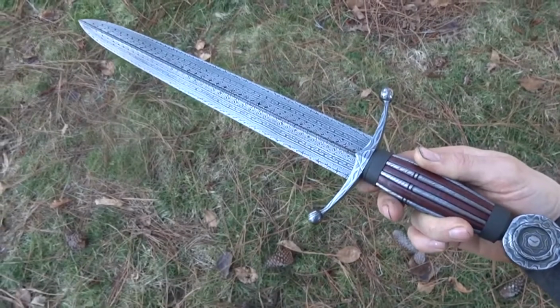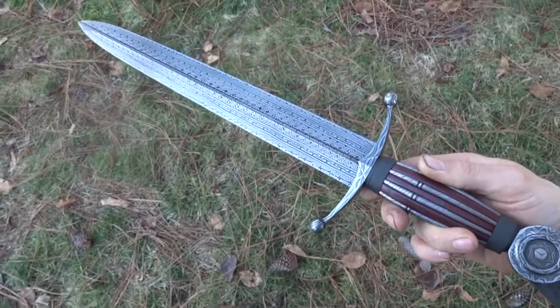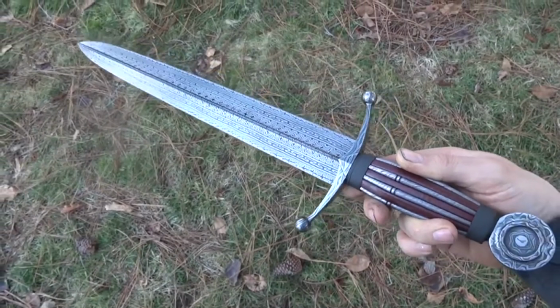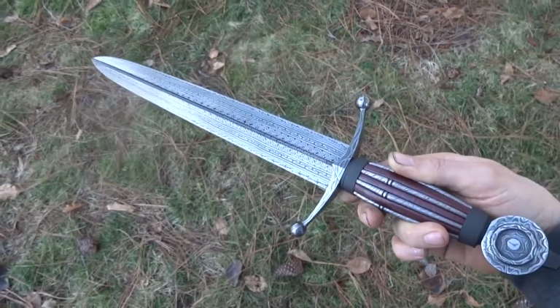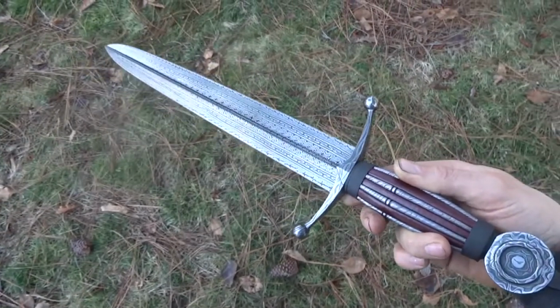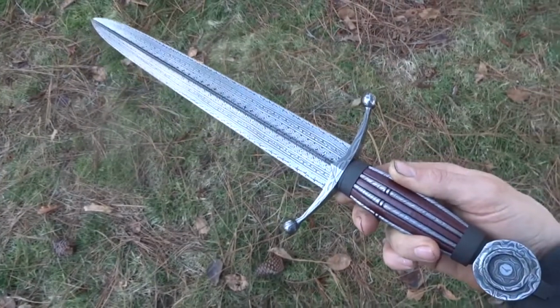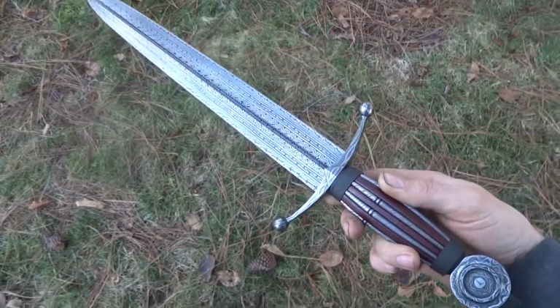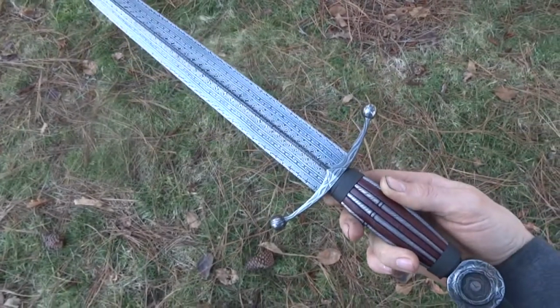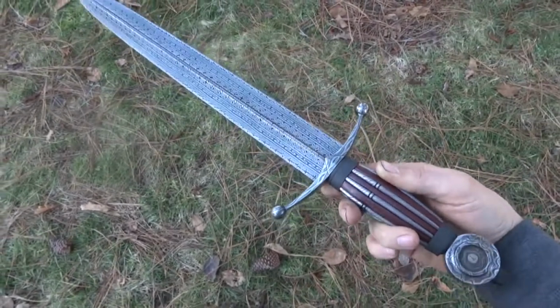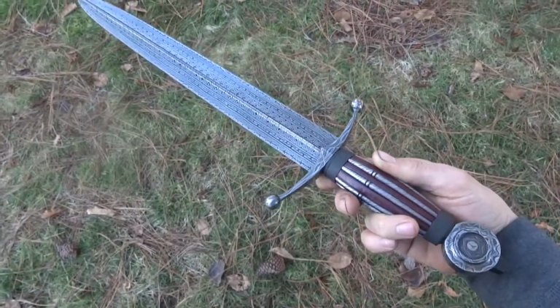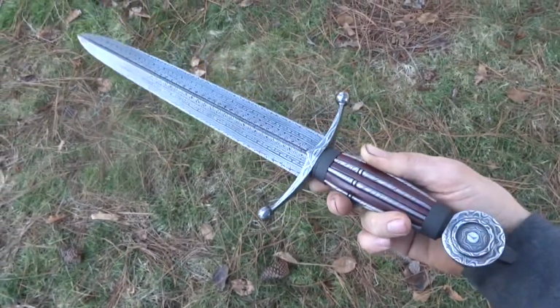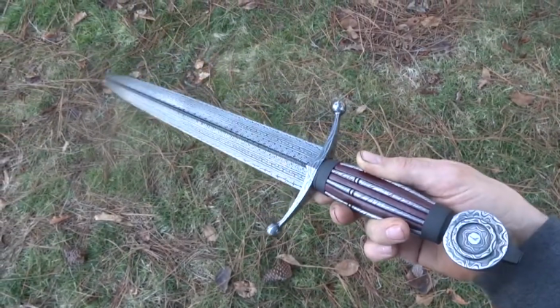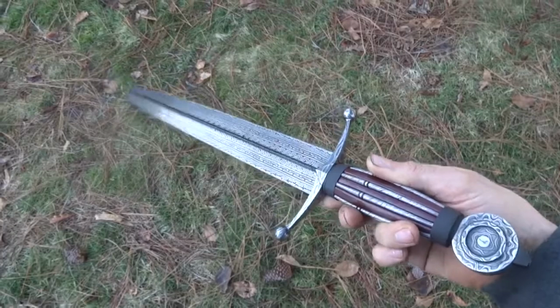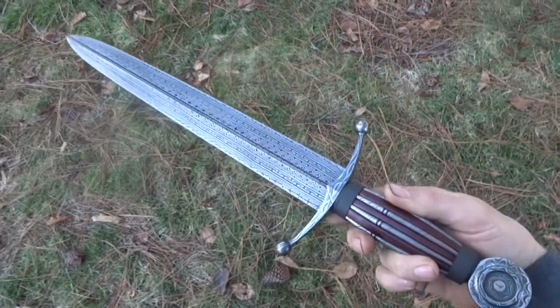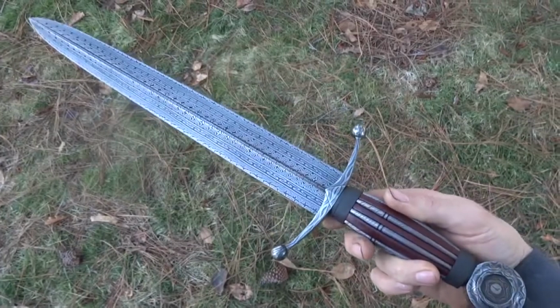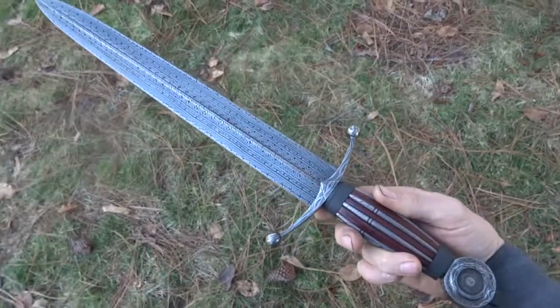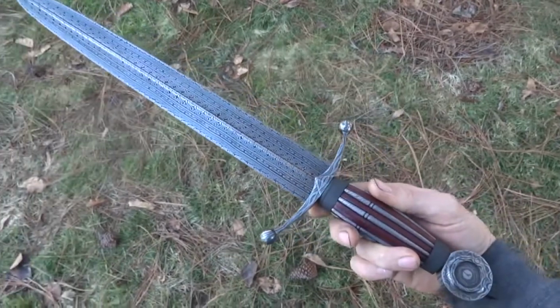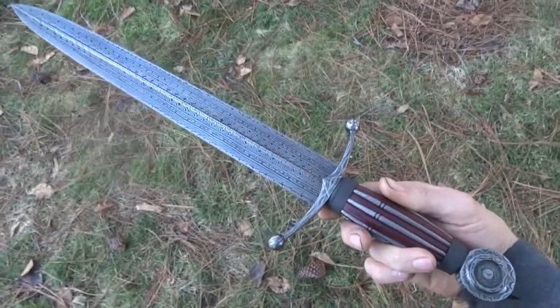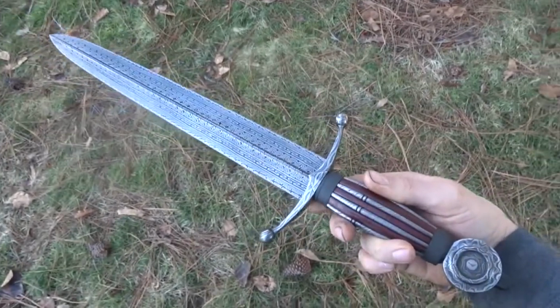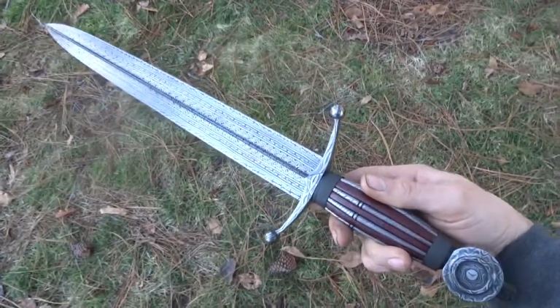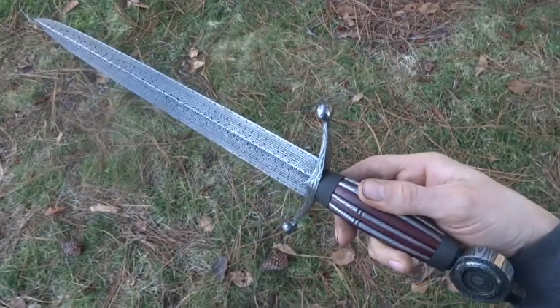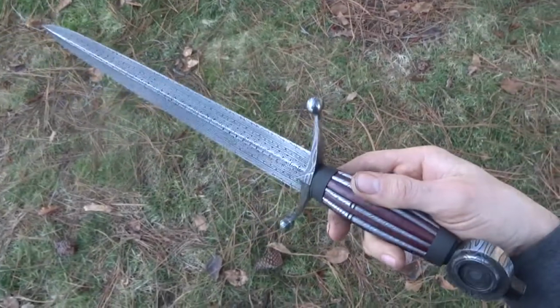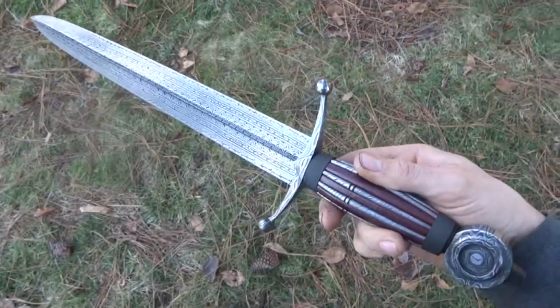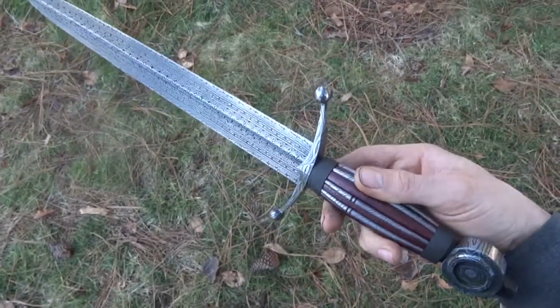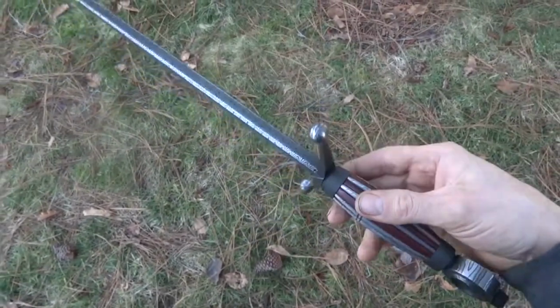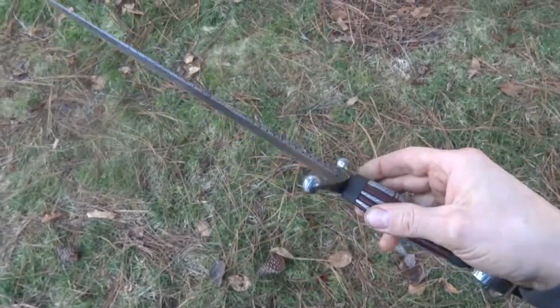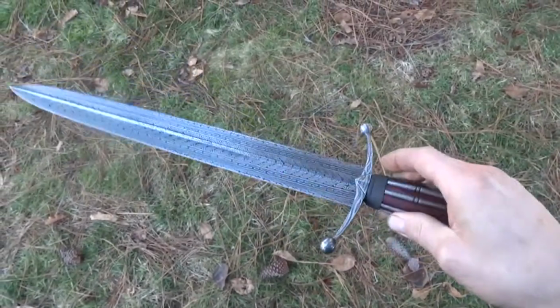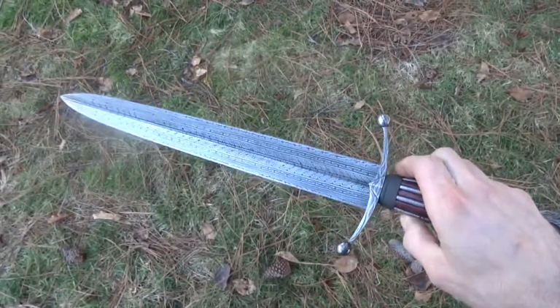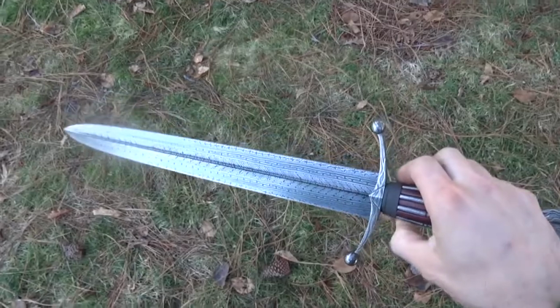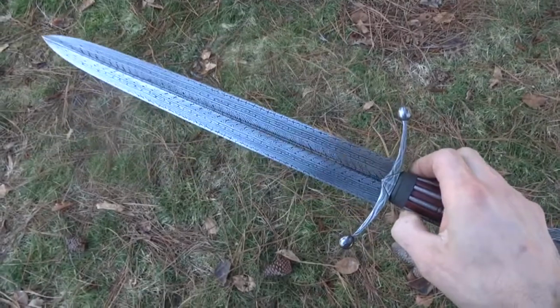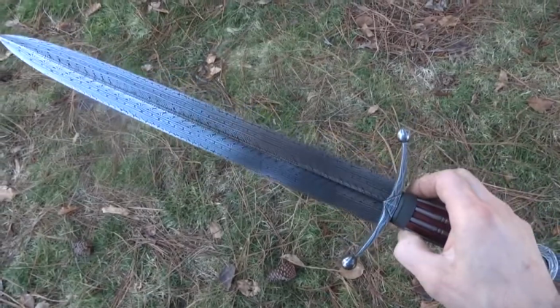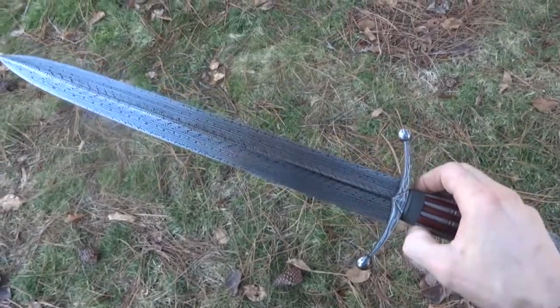Here's my latest piece. This is a dagger in some combined medieval styles. It's a pretty big dagger.